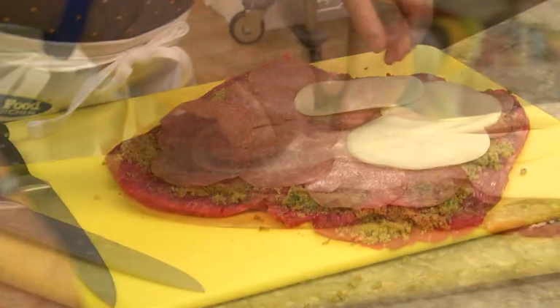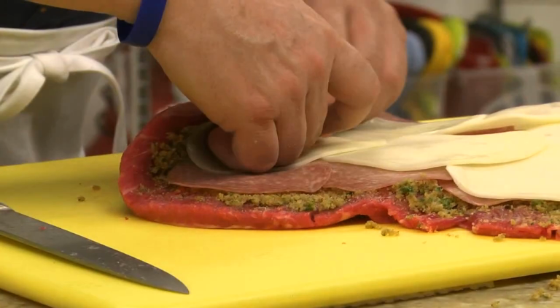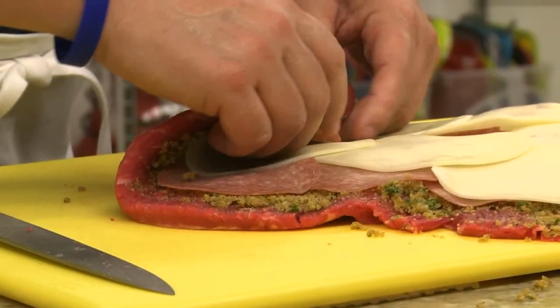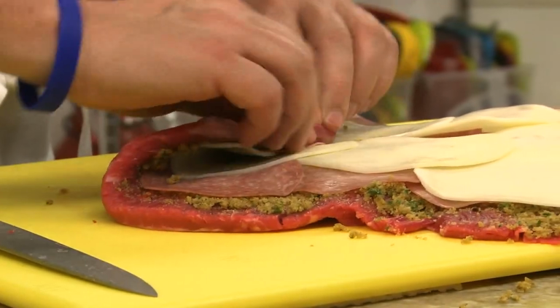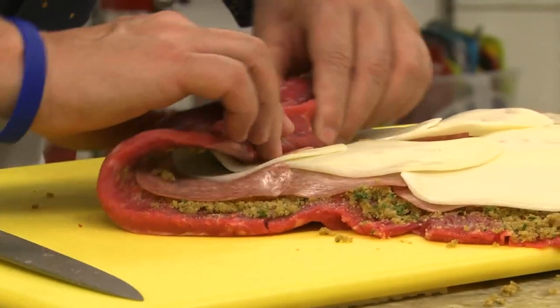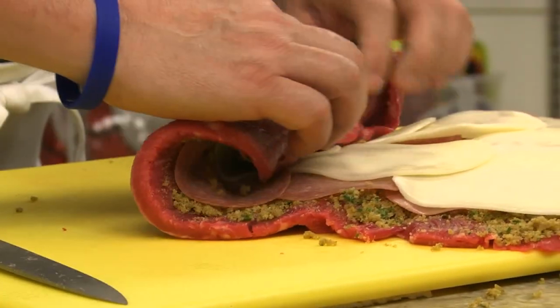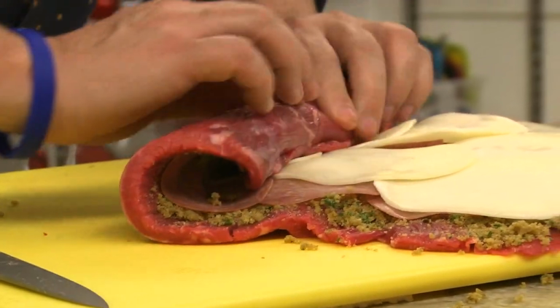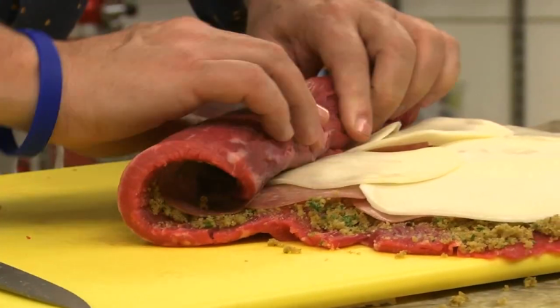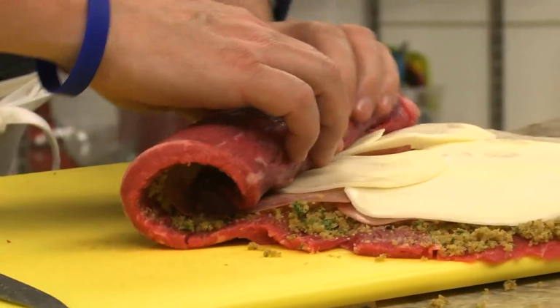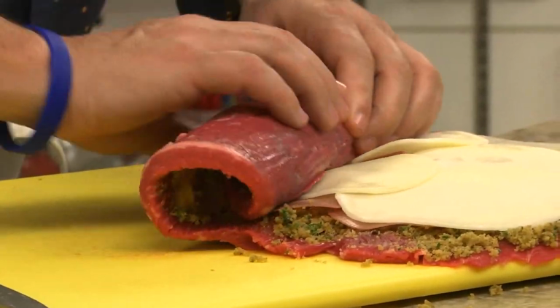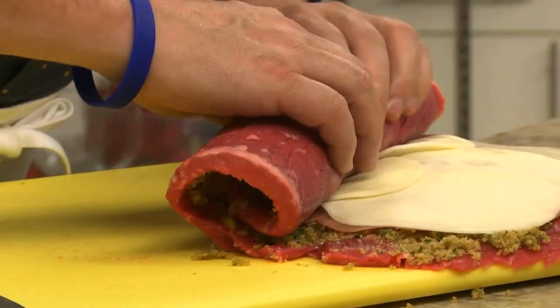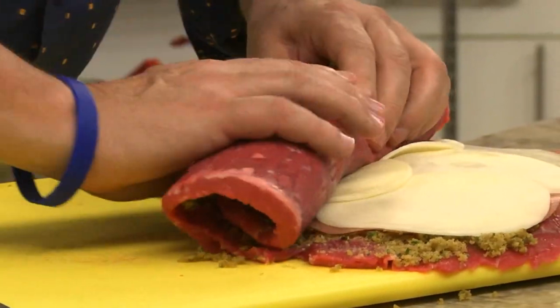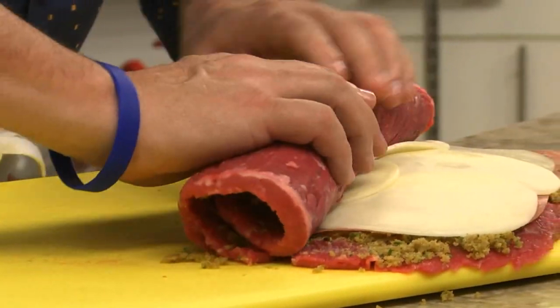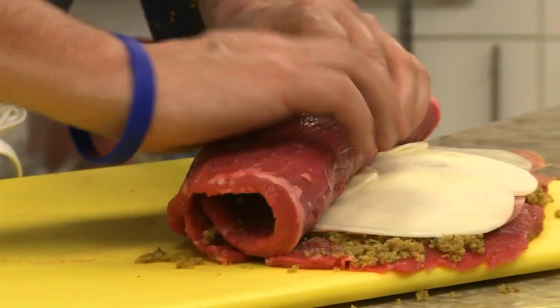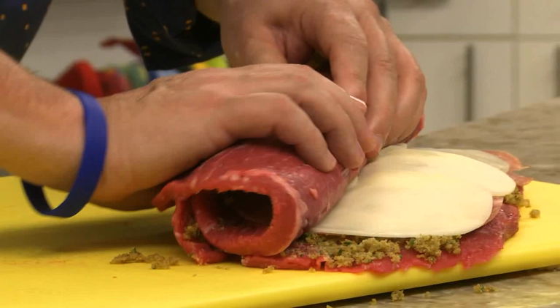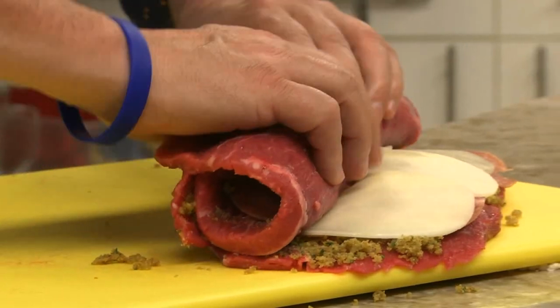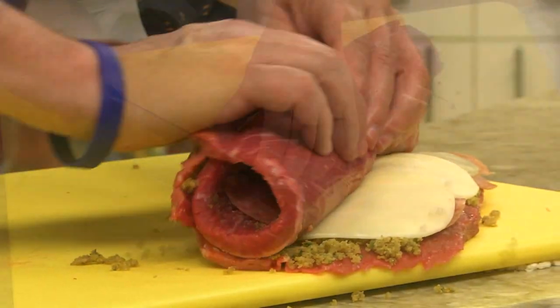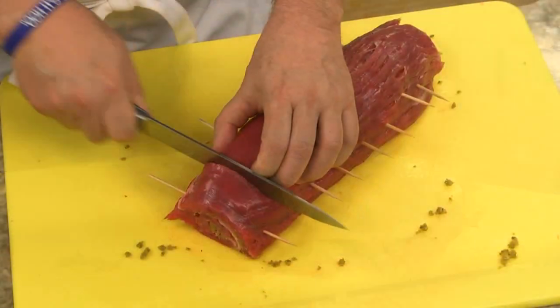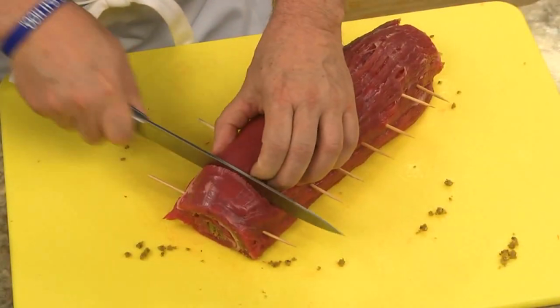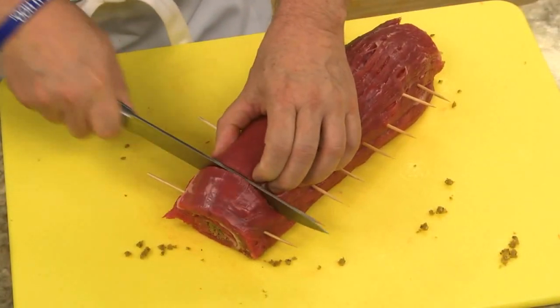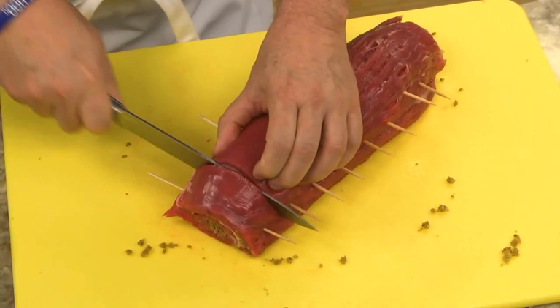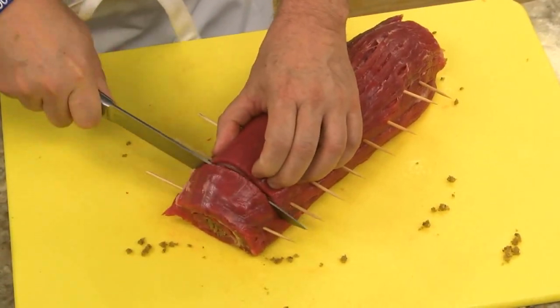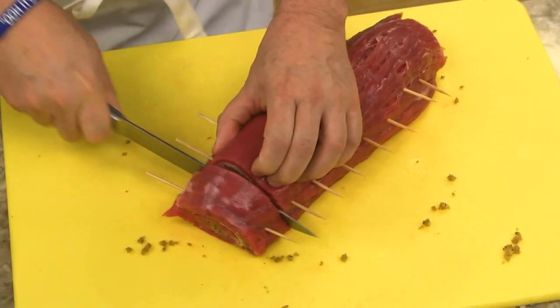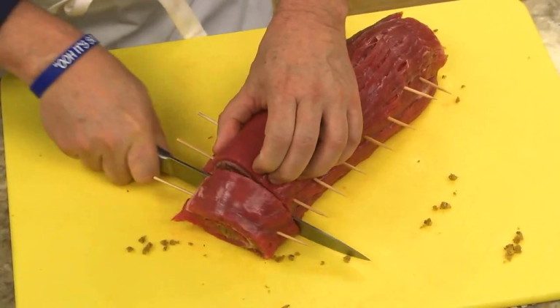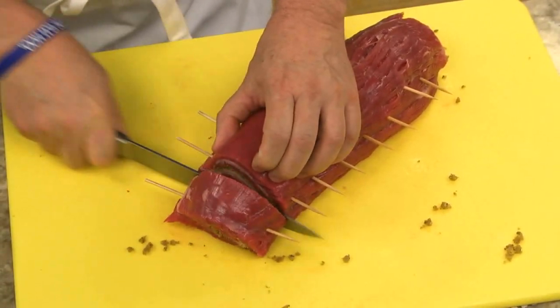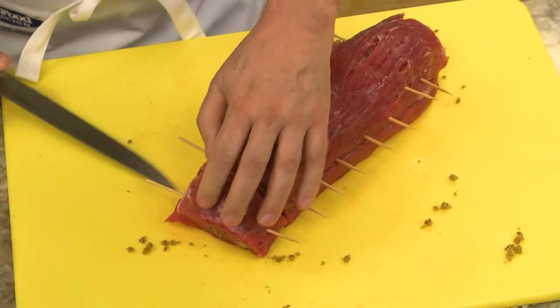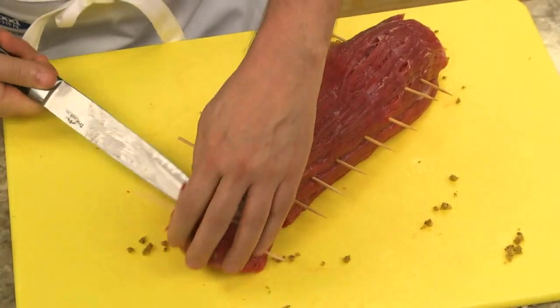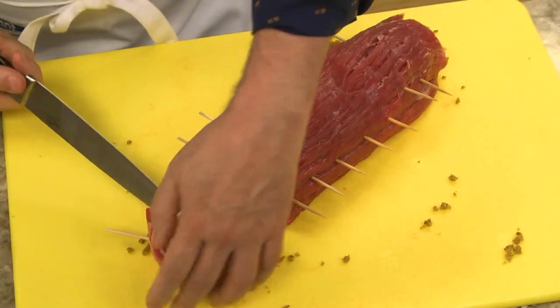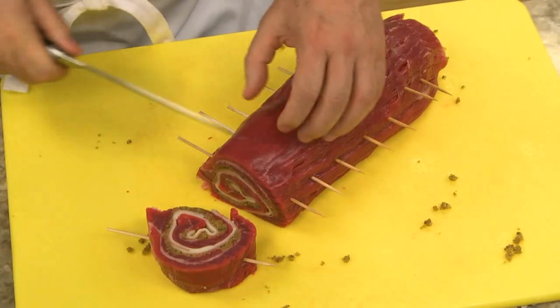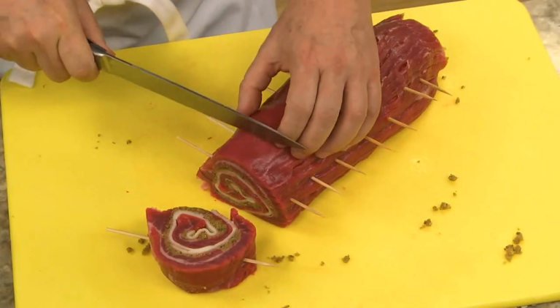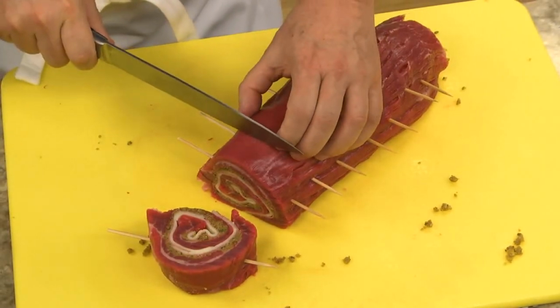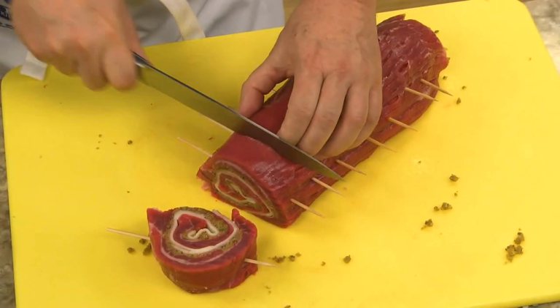We roll it up jelly roll style and secure it with bamboo skewers. After trimming it, we cut slices about an inch or so thick, making sure that each piece is secured with a skewer.